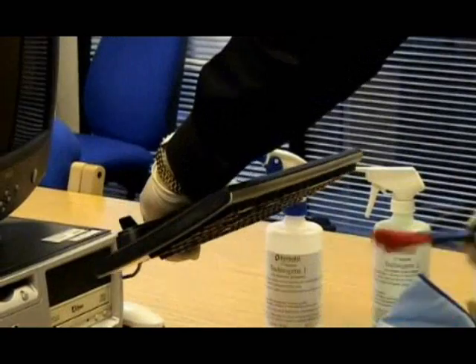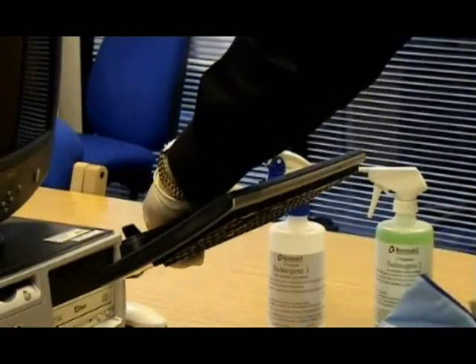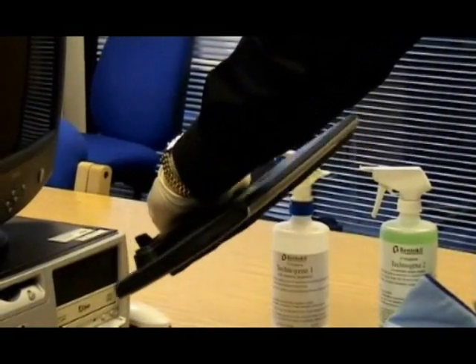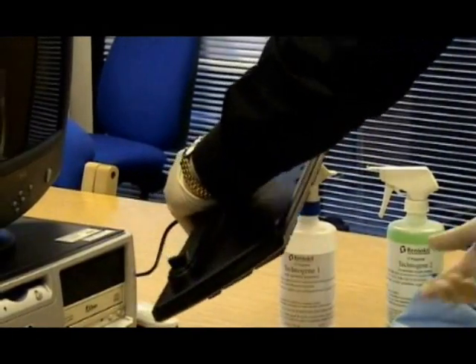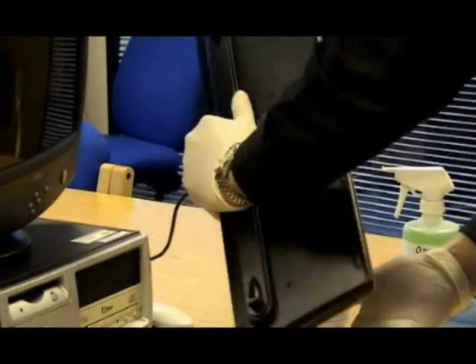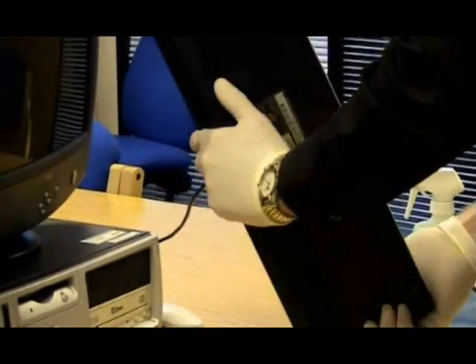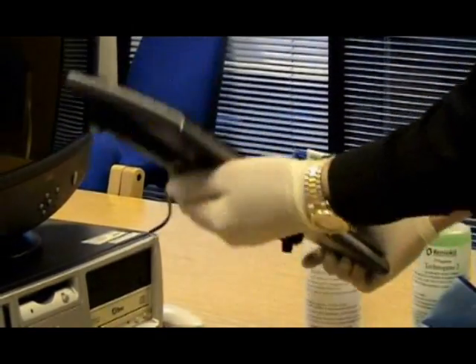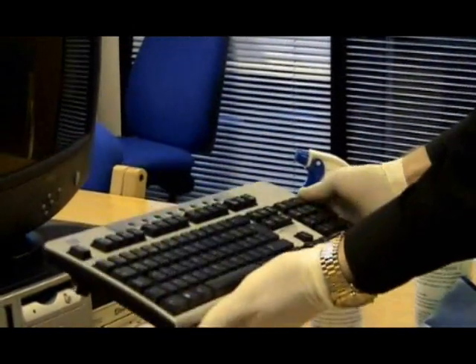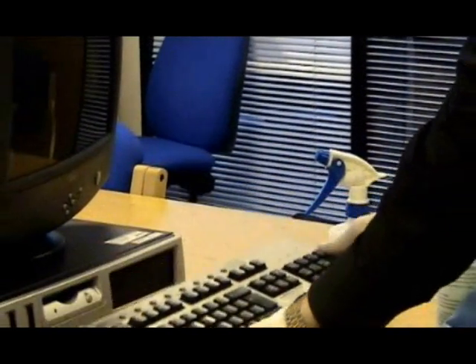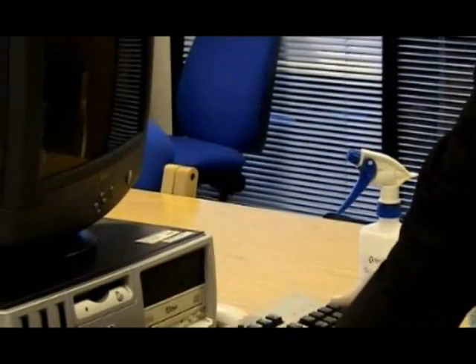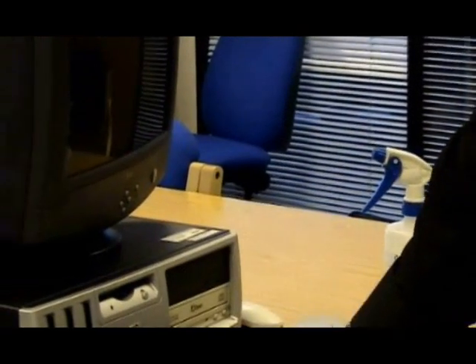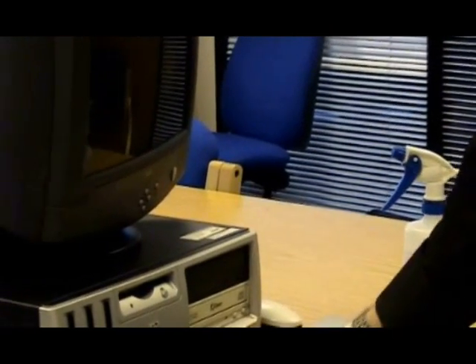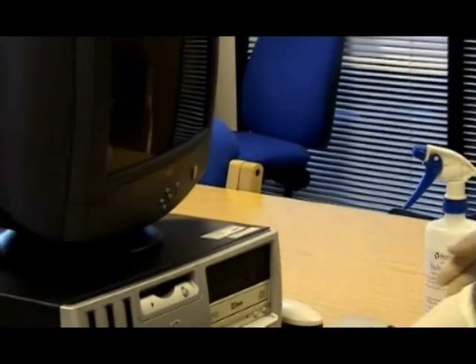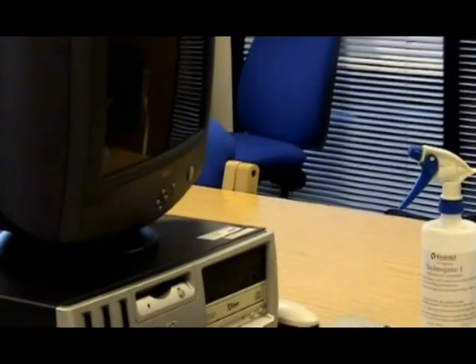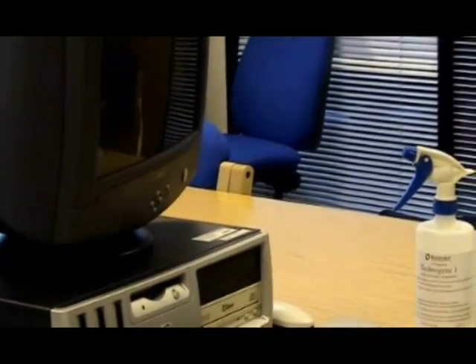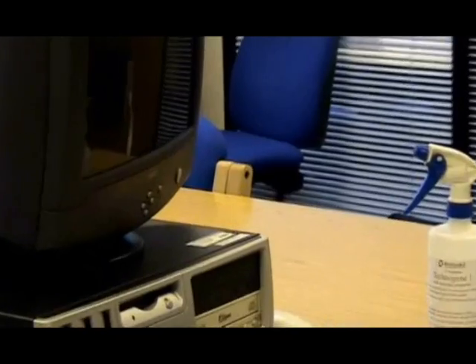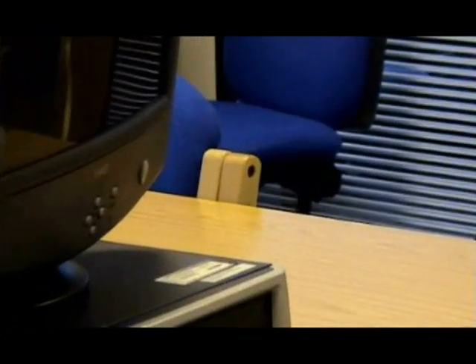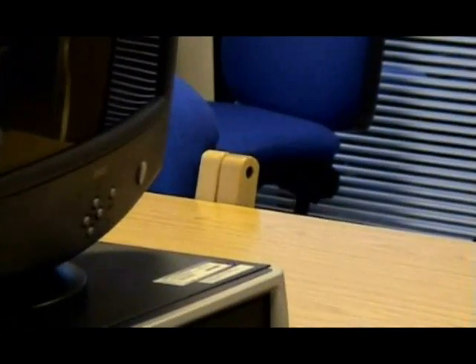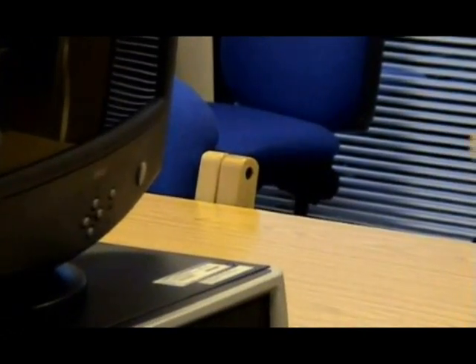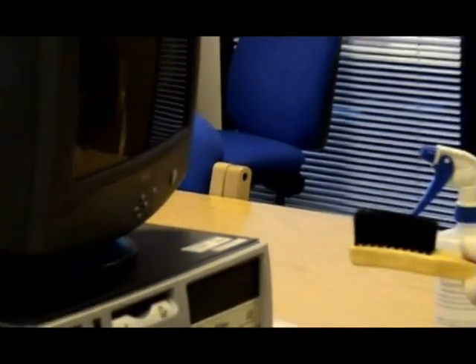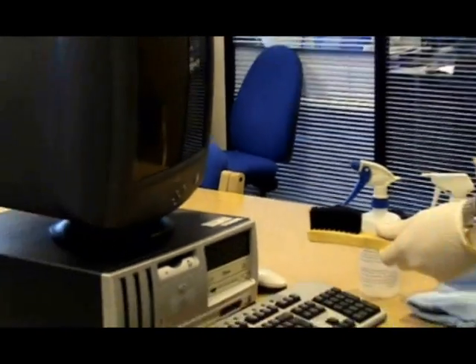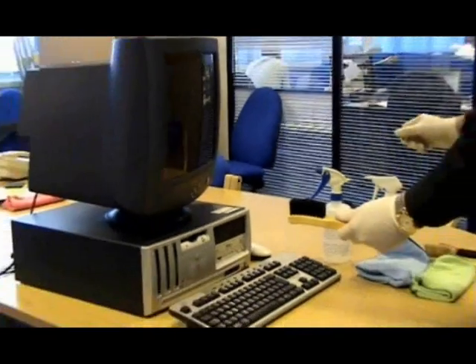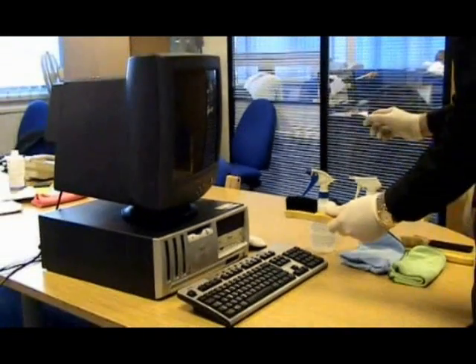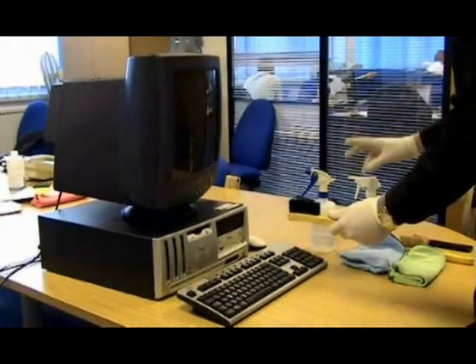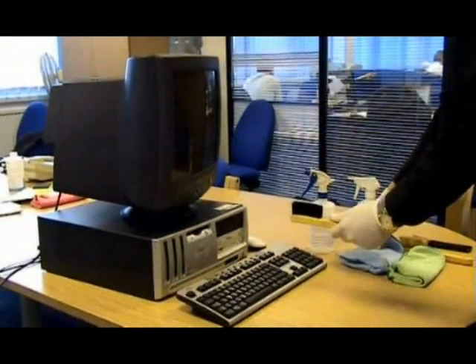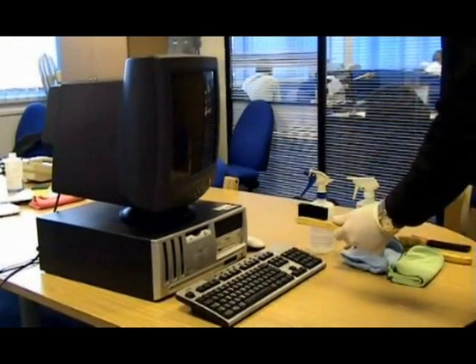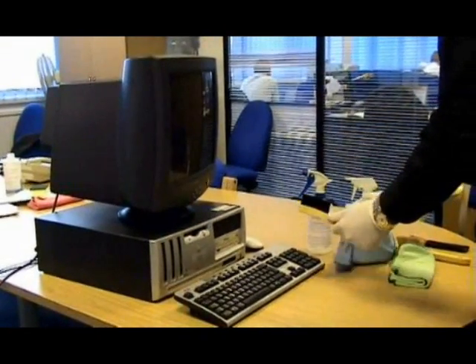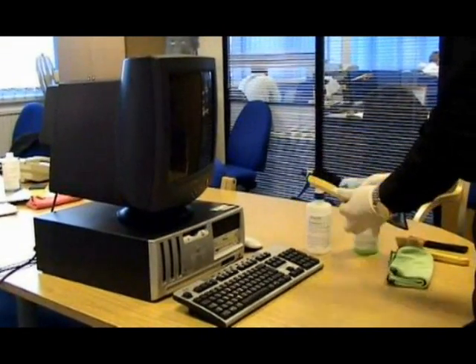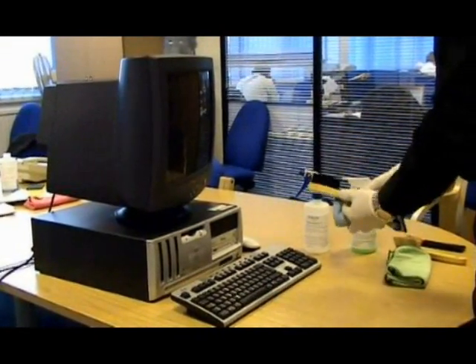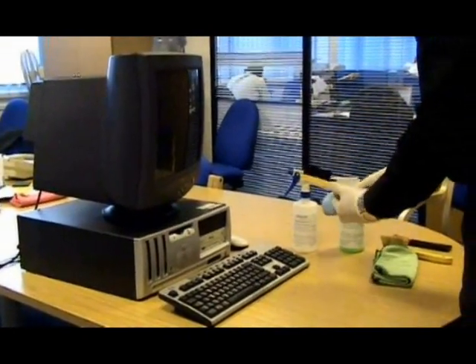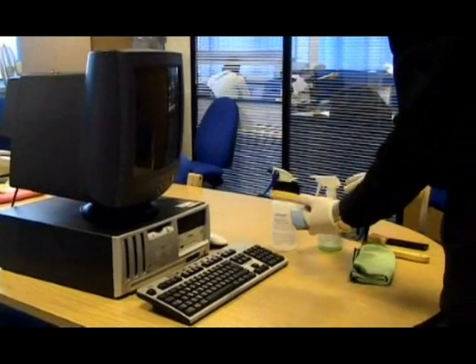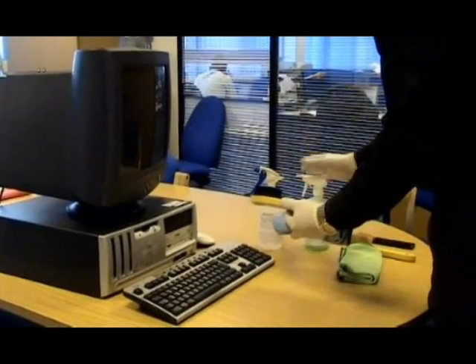Turn the keyboard back over and valet using the wet computer brush and the blue microfibre cloth dampened with TechnoGene one.